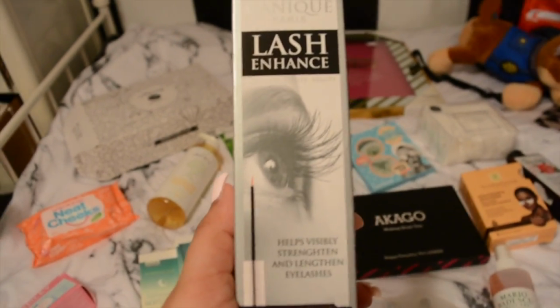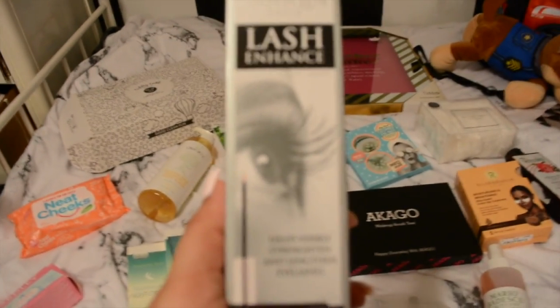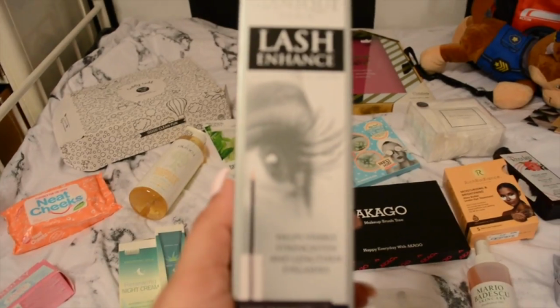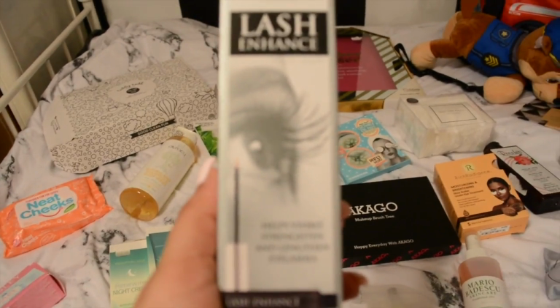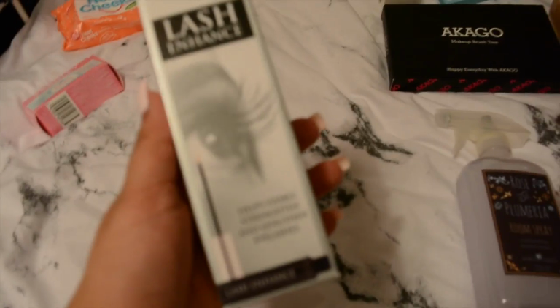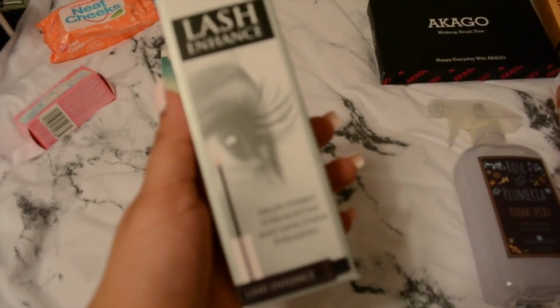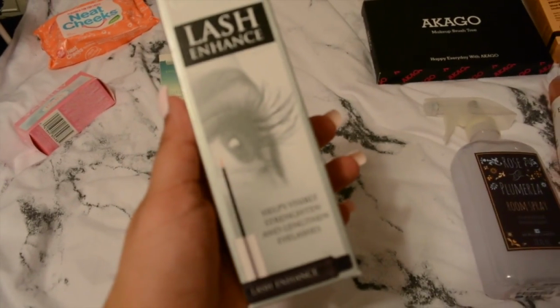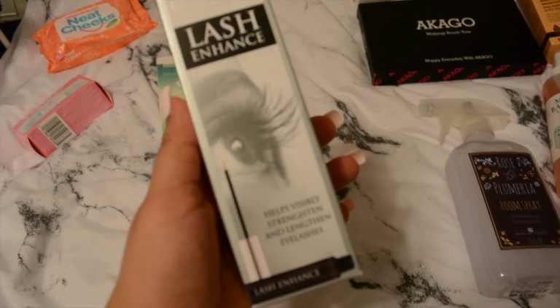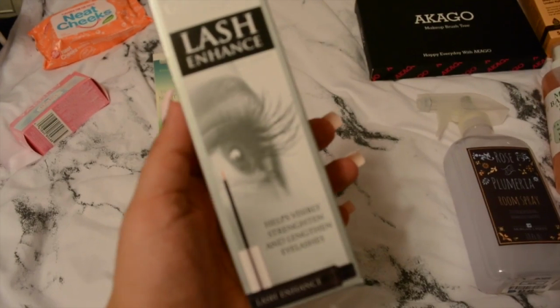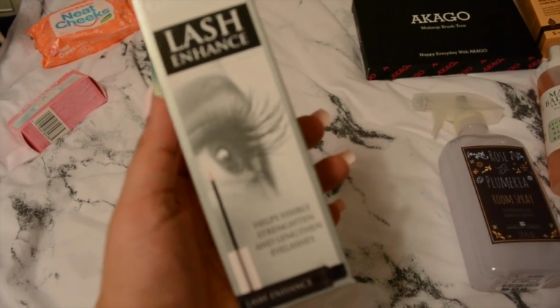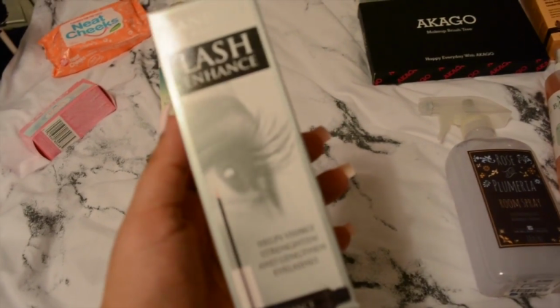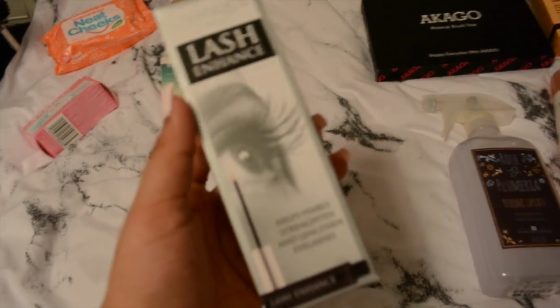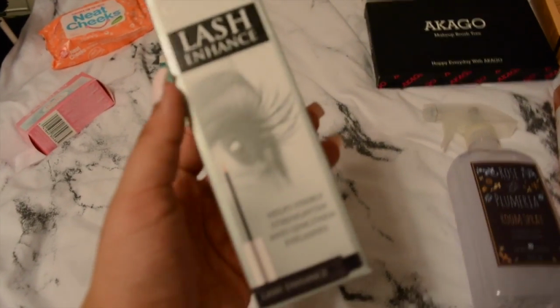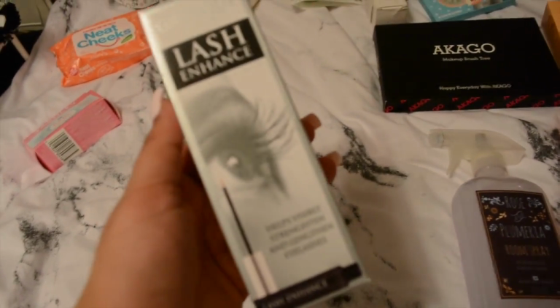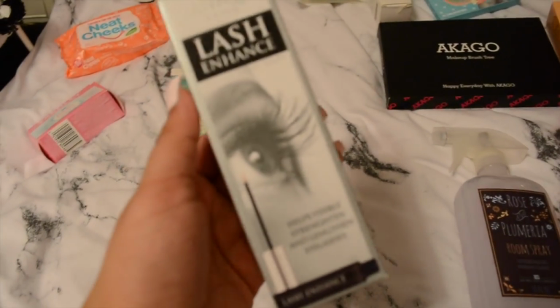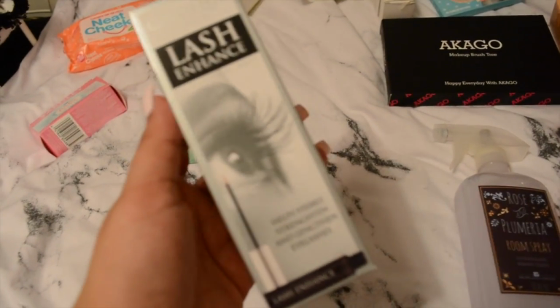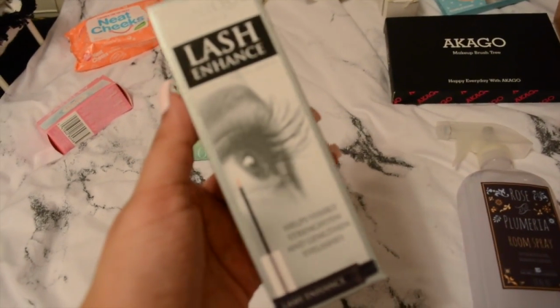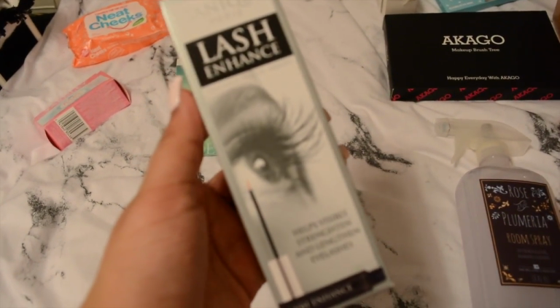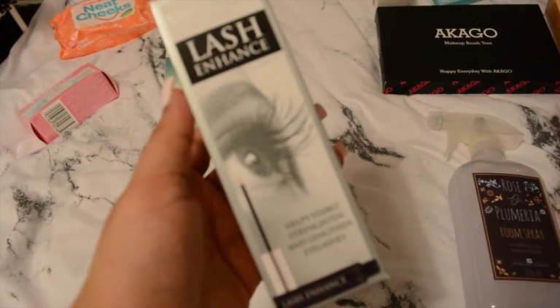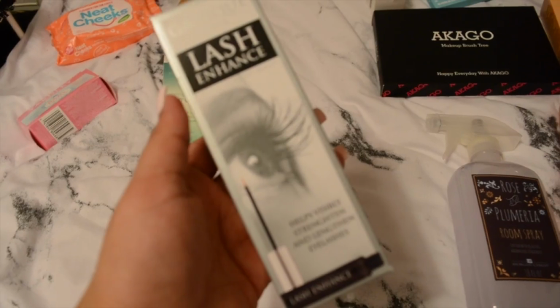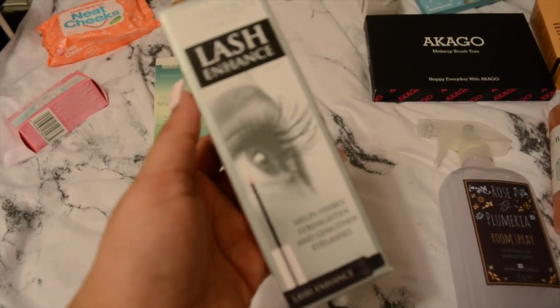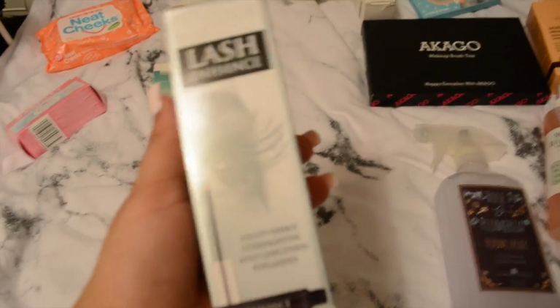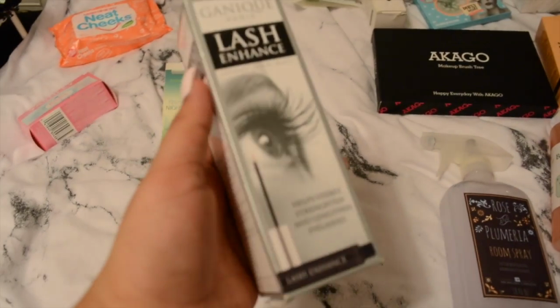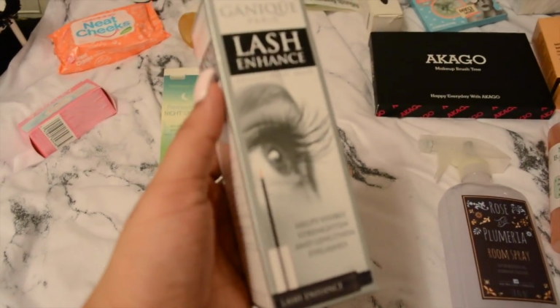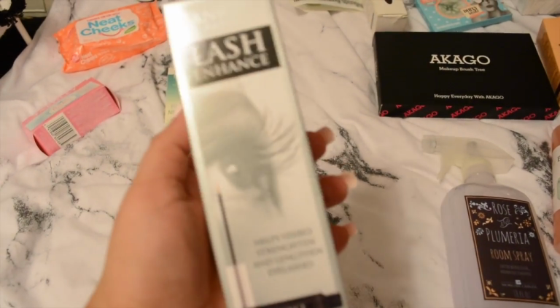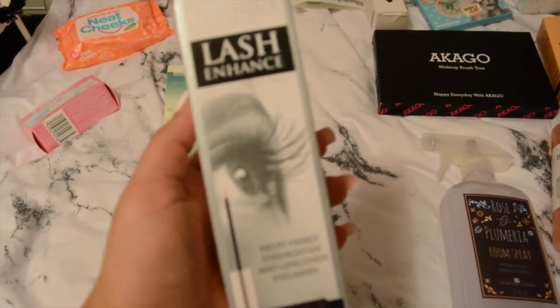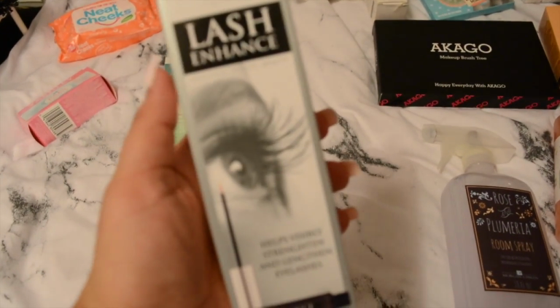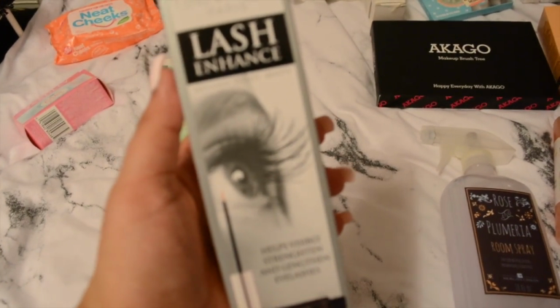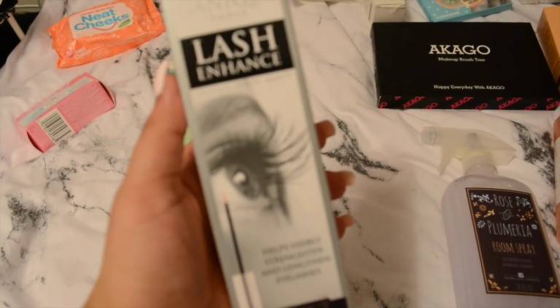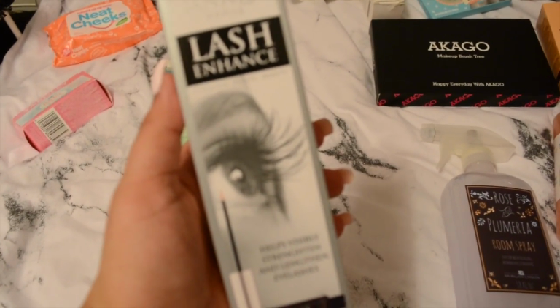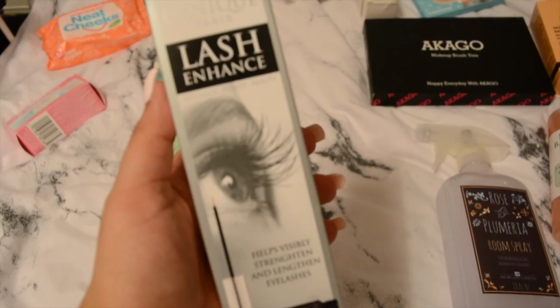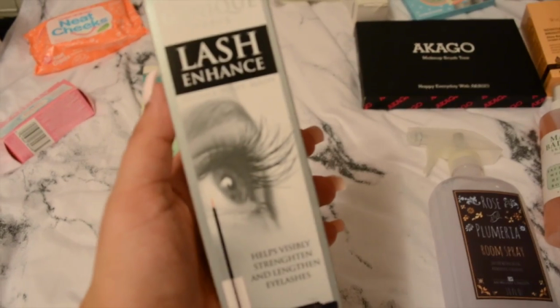For most of you that know me, you know that I wear fake lashes, but I'm trying to grow out my lashes and stop using fake eyelashes. So I want to try out this lash serum and see how it works. Hopefully it works - if not, I'll have to stick to fake eyelashes.